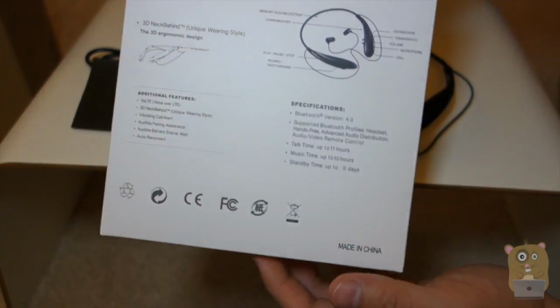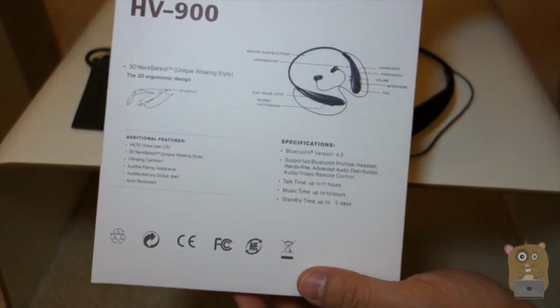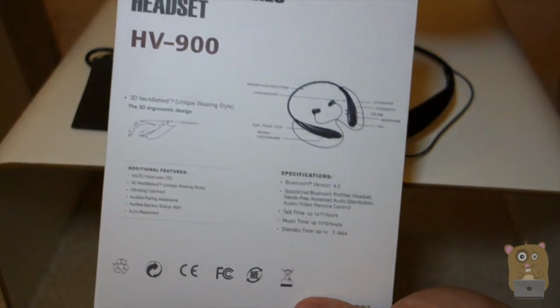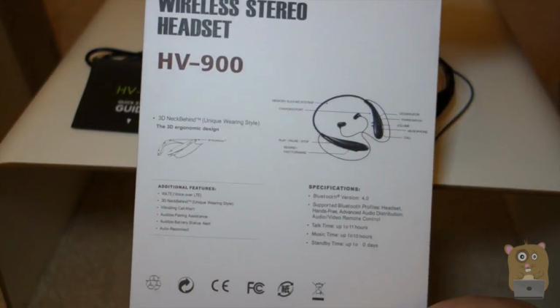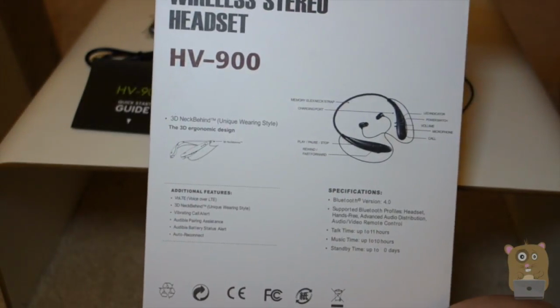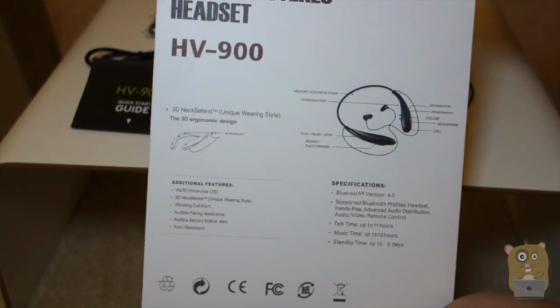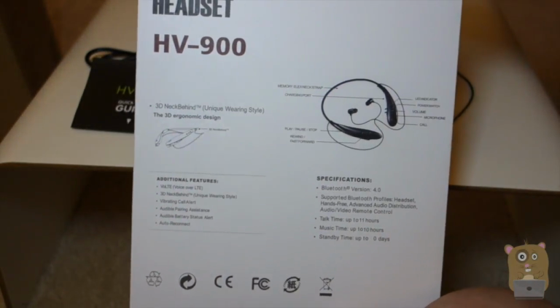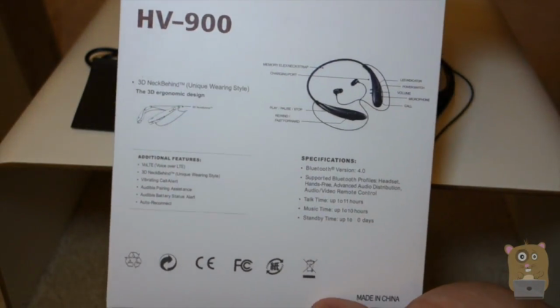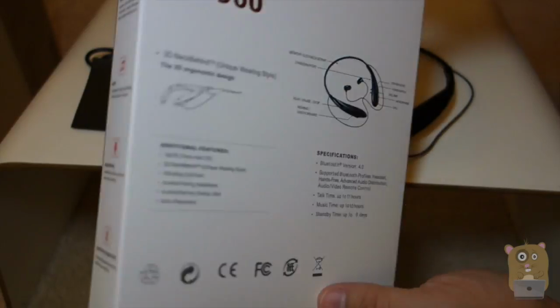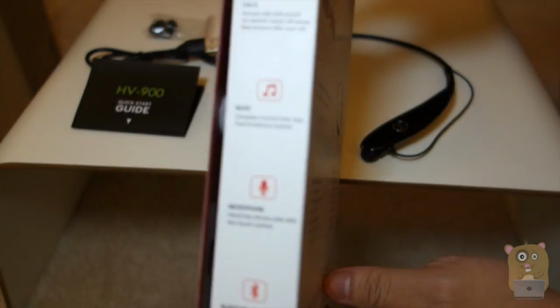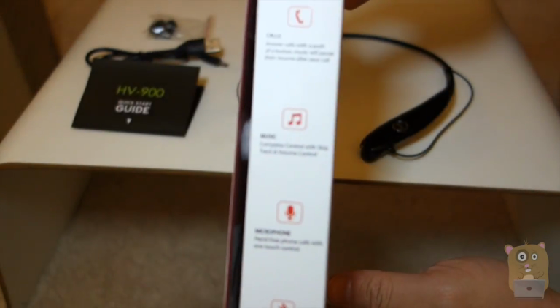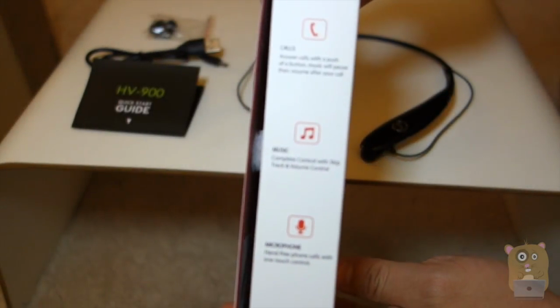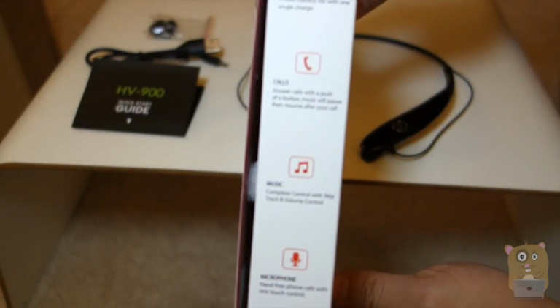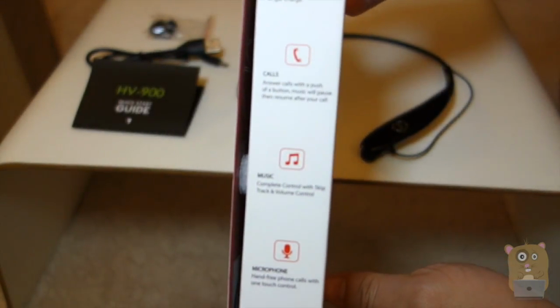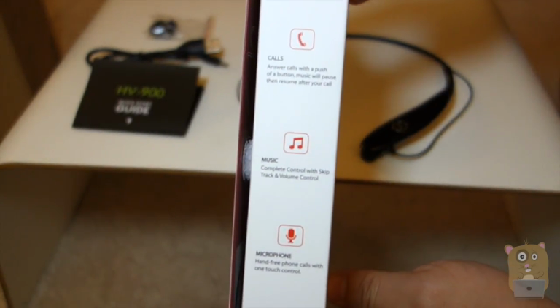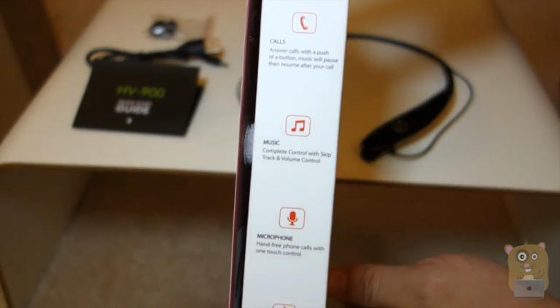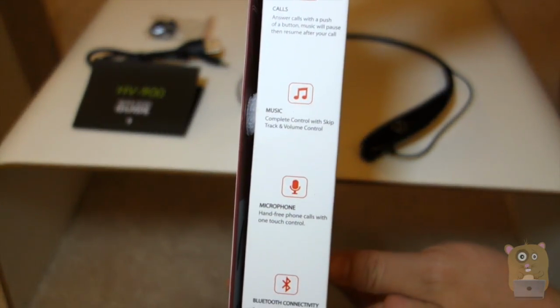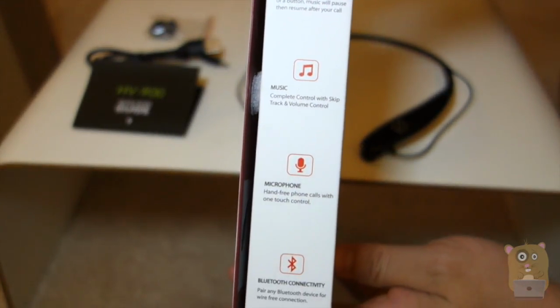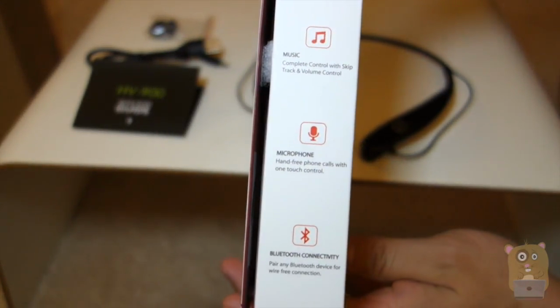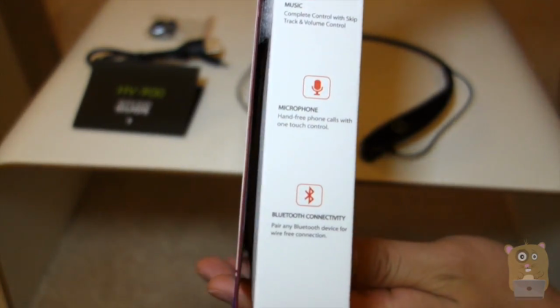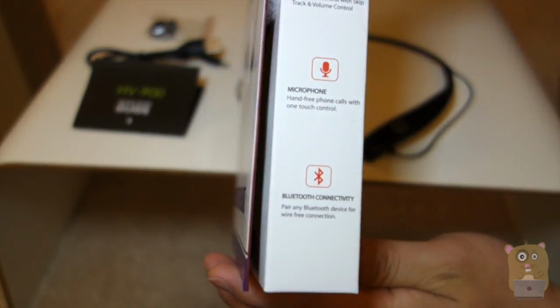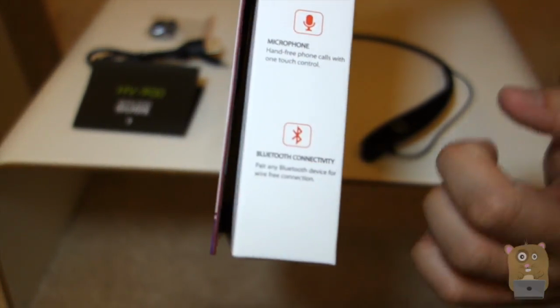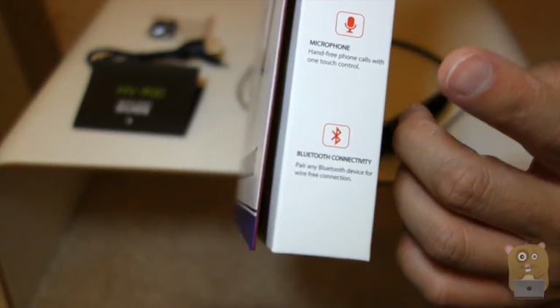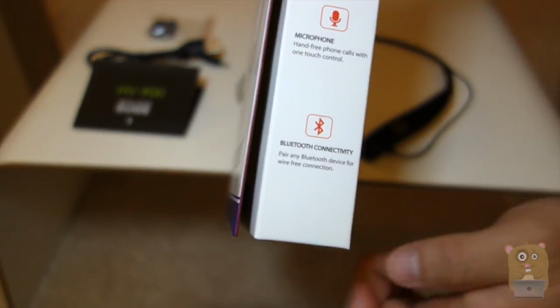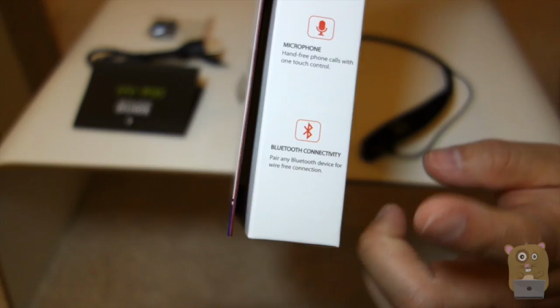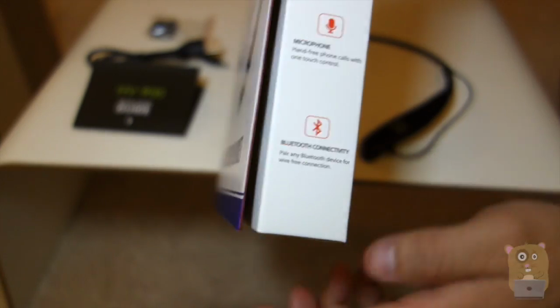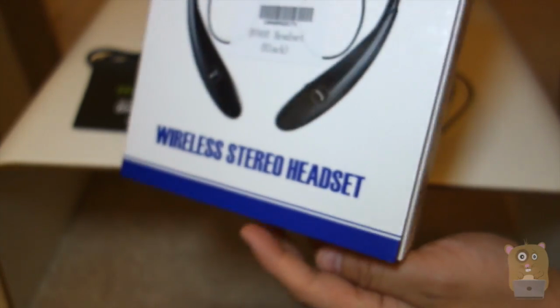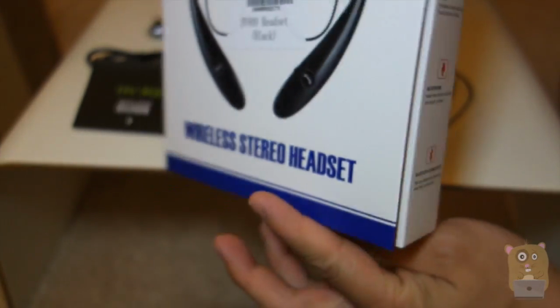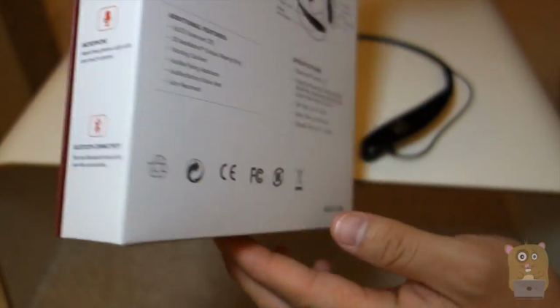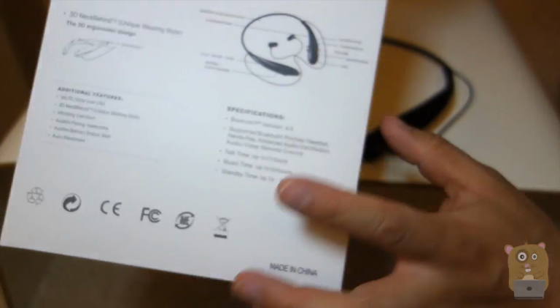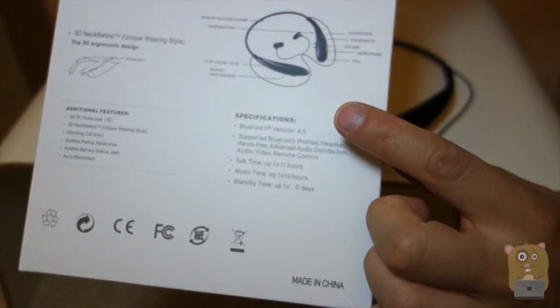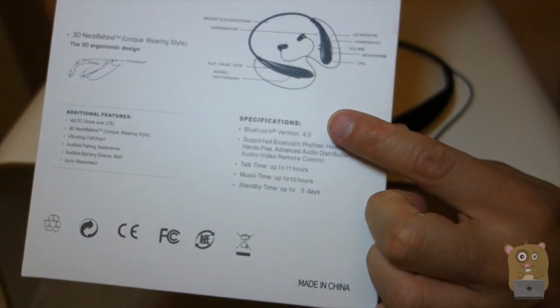On the back there's some of the specs. Over here it also talks about long battery life, making calls, listening to music, a built-in microphone, and Bluetooth 4.0 connectivity.